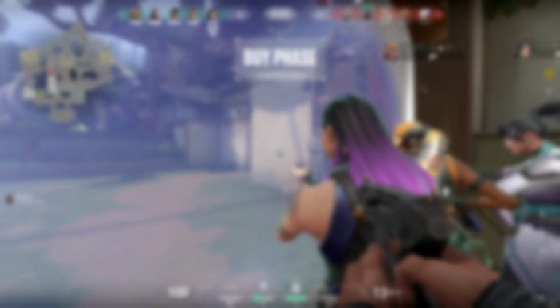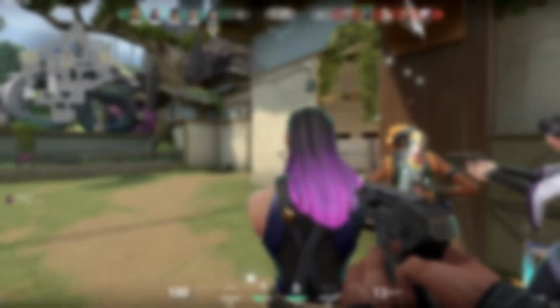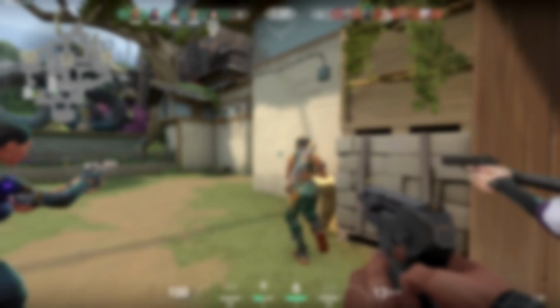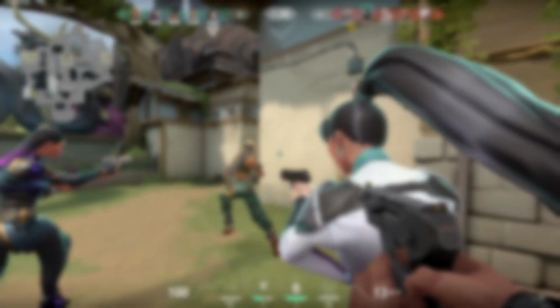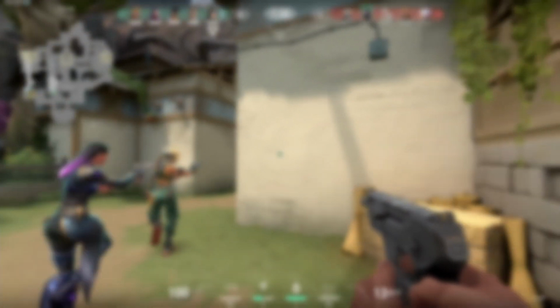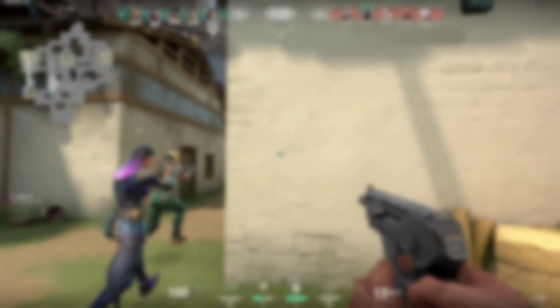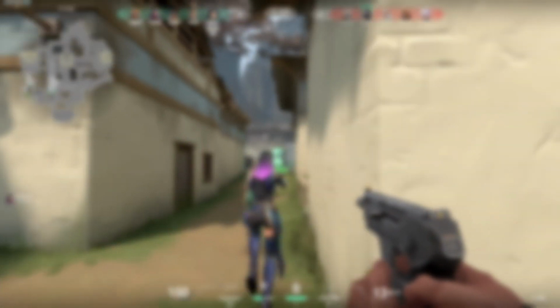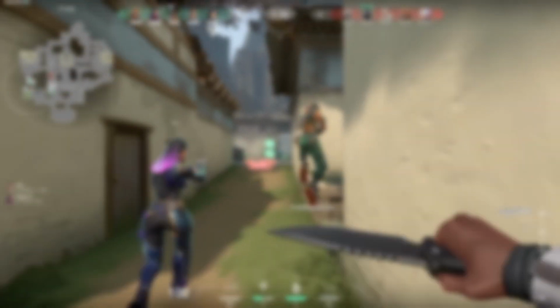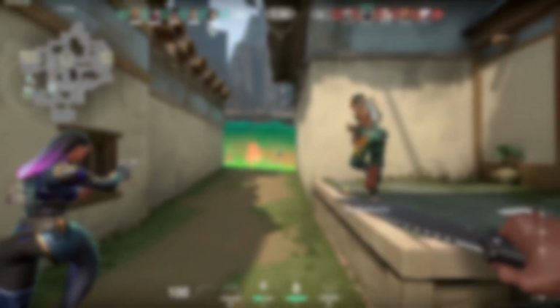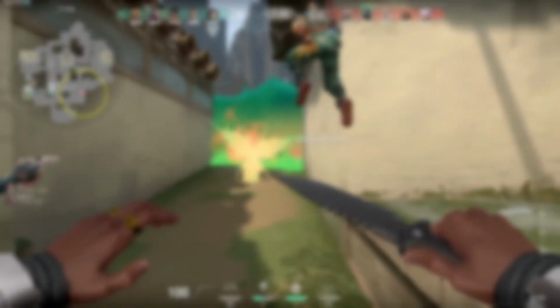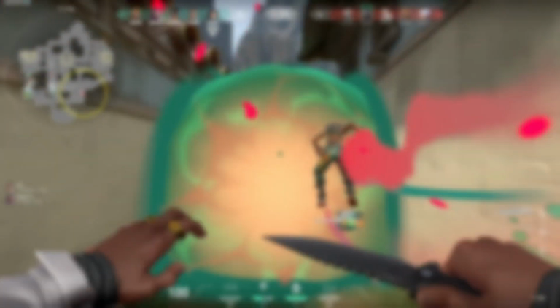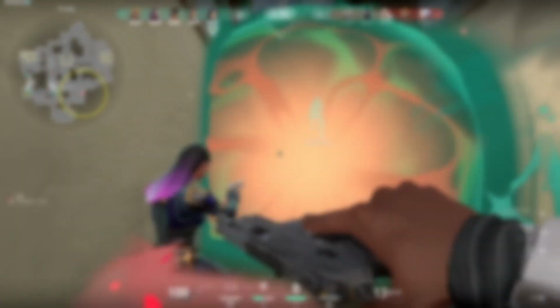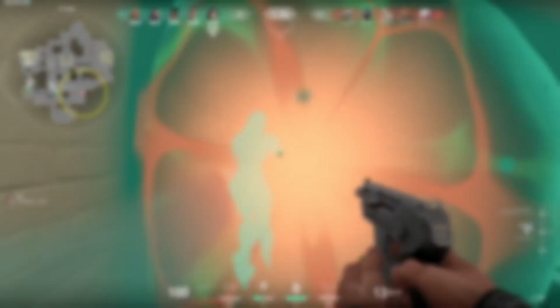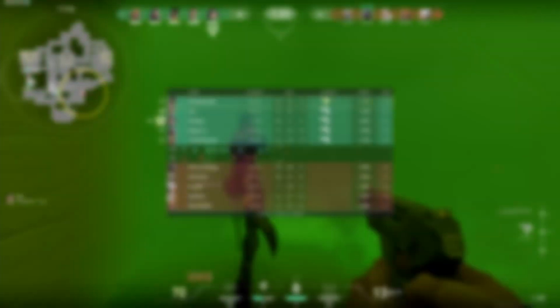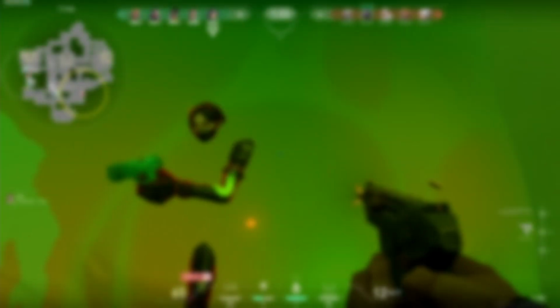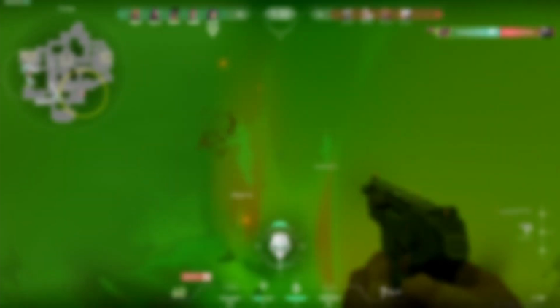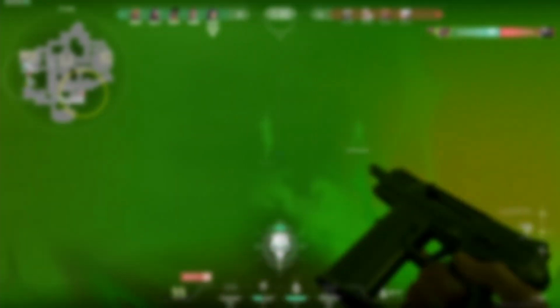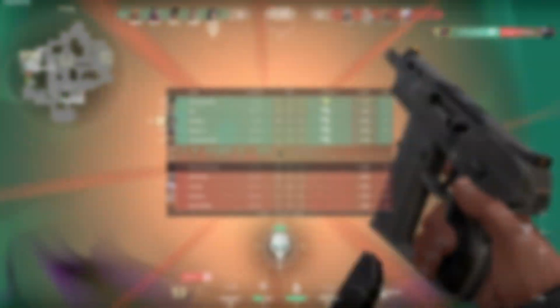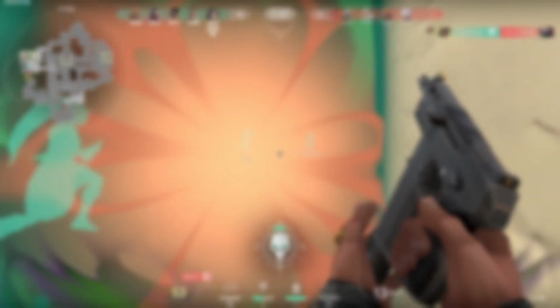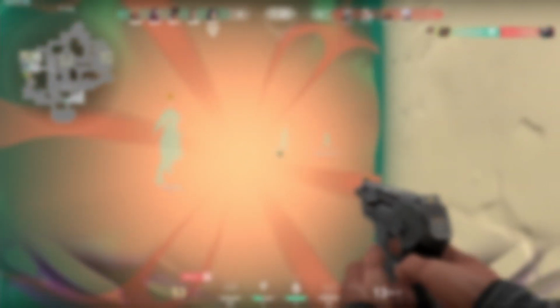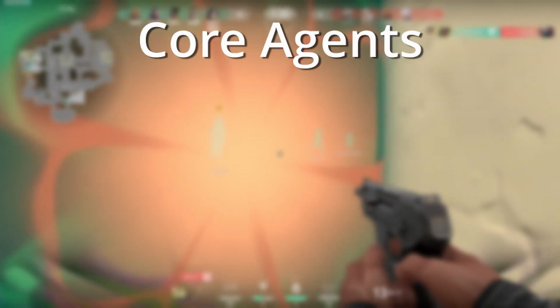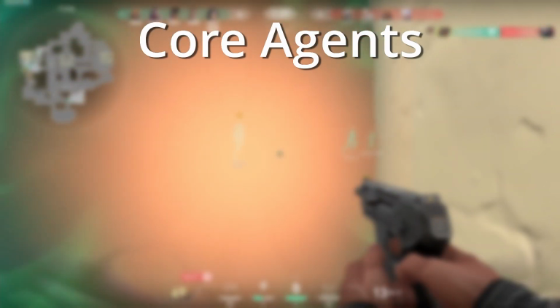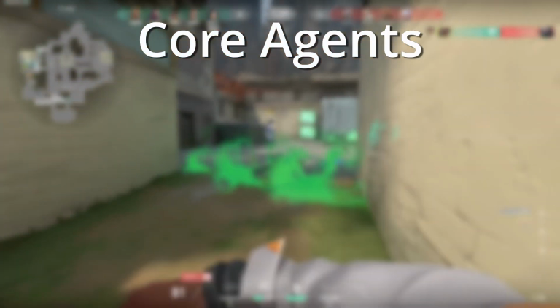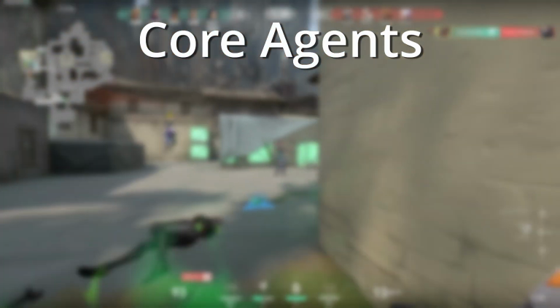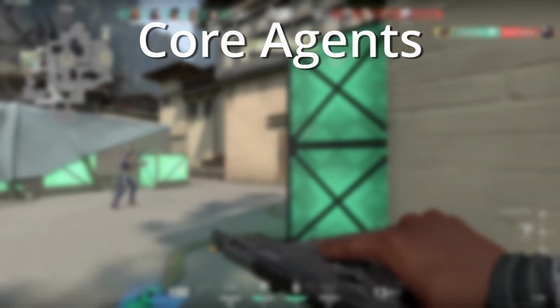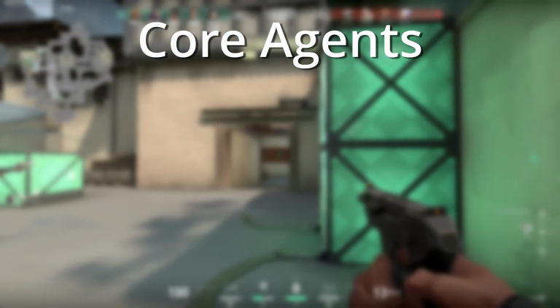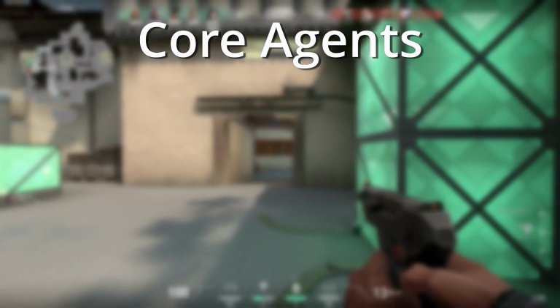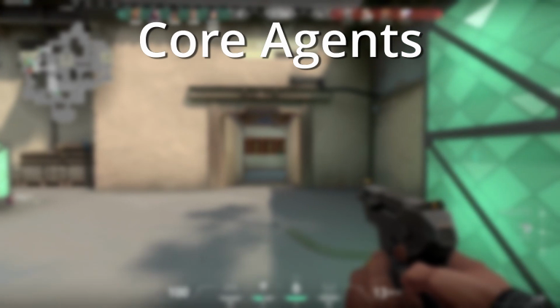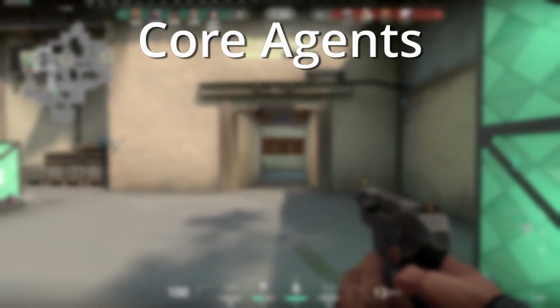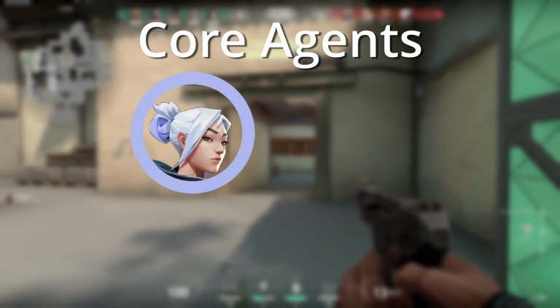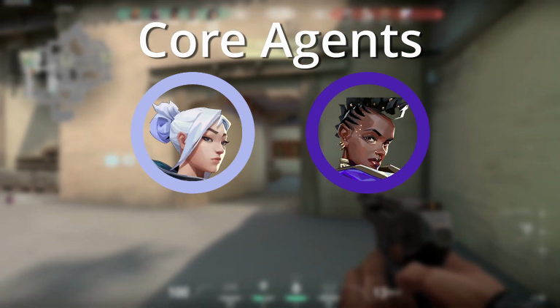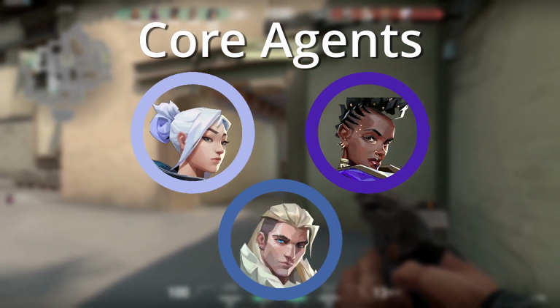Haven is one of those maps that's very flexible in terms of which agents are viable. Contrary to a map like Icebox, there isn't exactly one comp that dominates over the rest. However, there are still a few core agents that you will see on pretty much every team. Those core agents are Jett, Astra, and Sova.